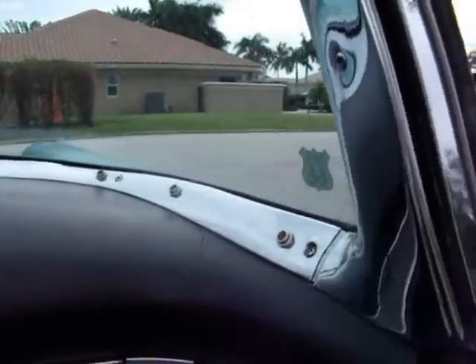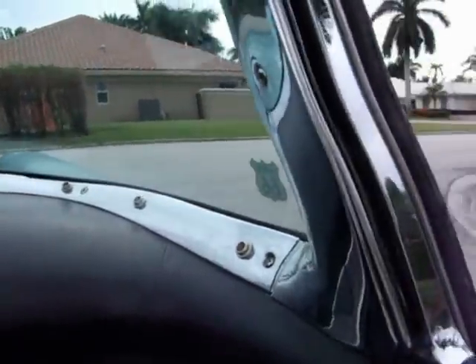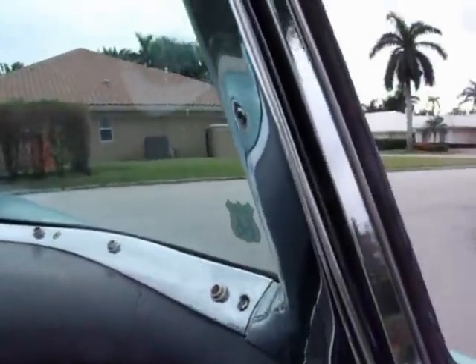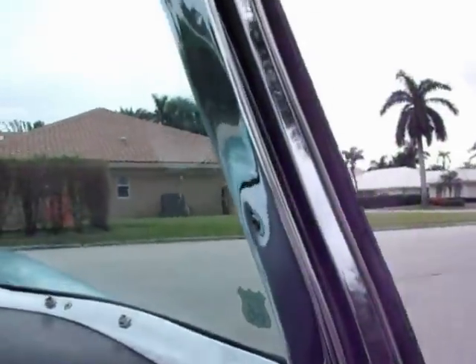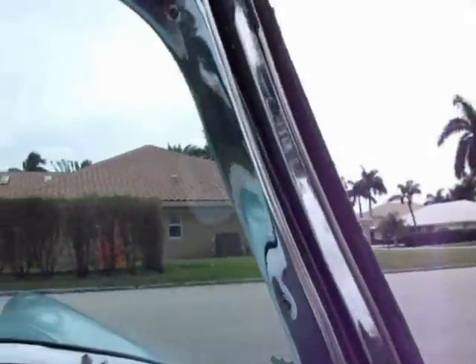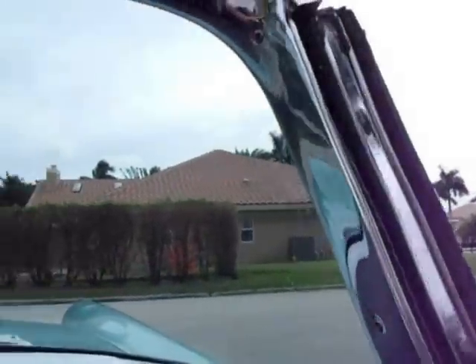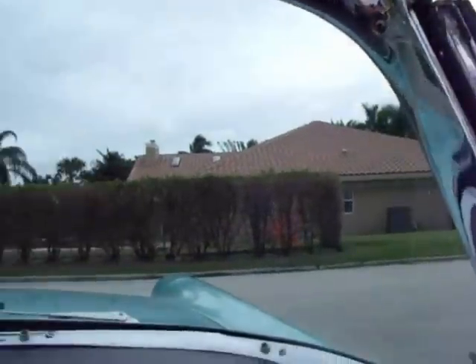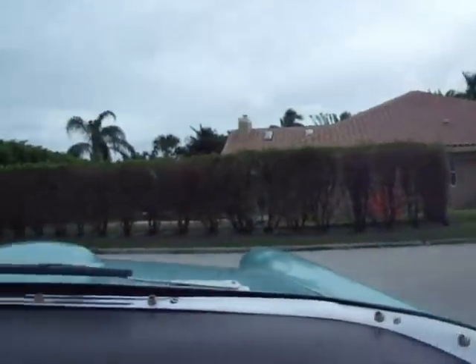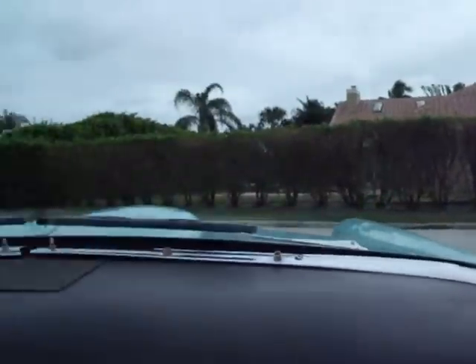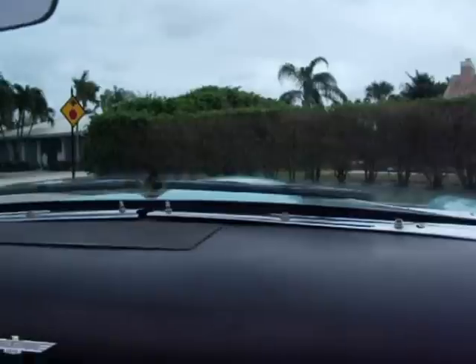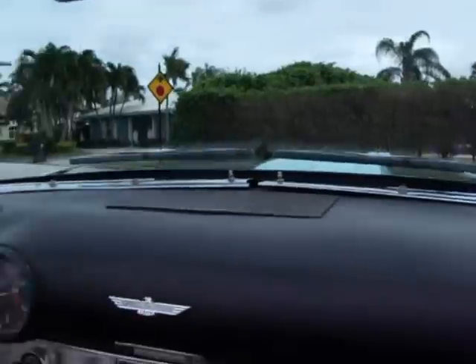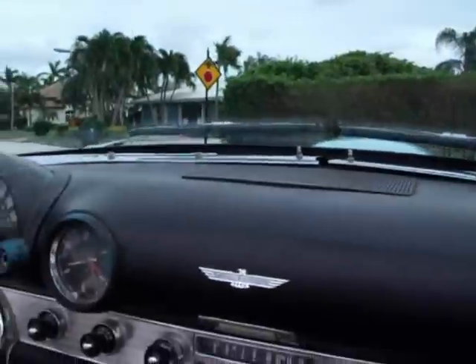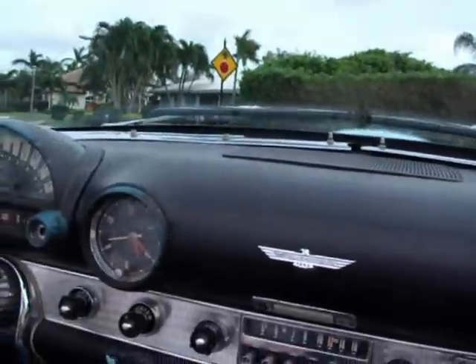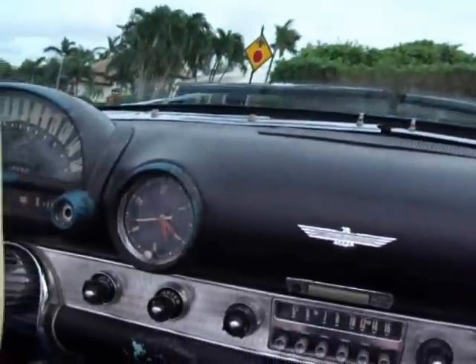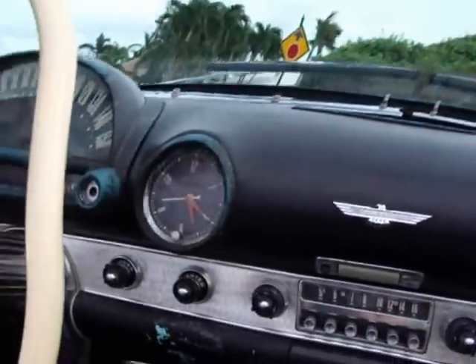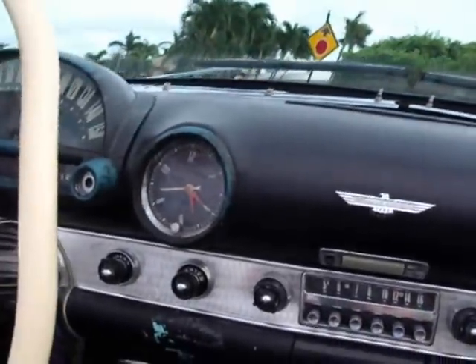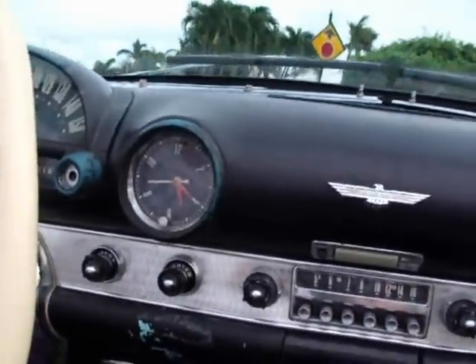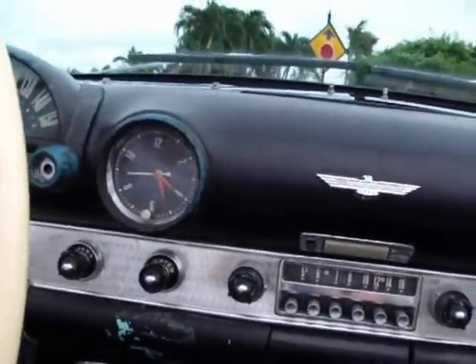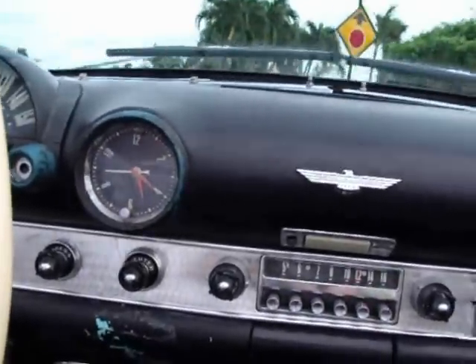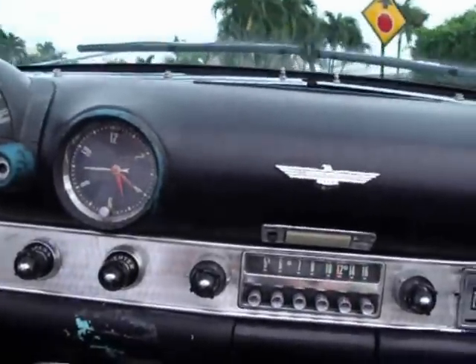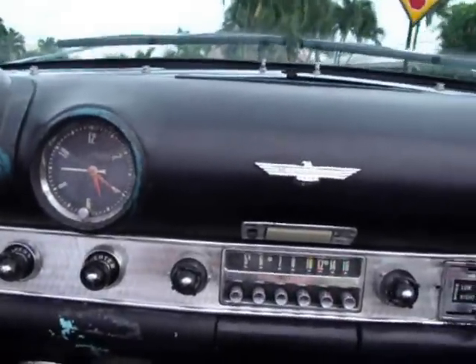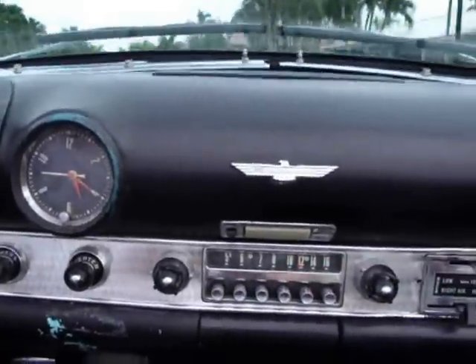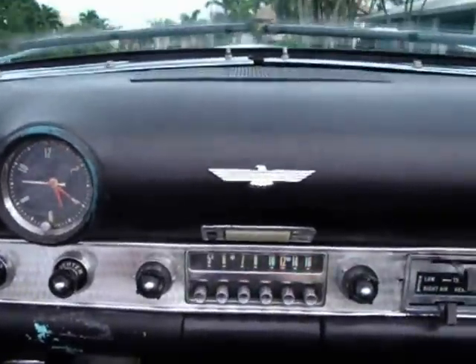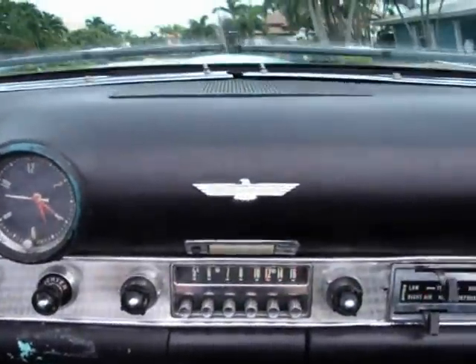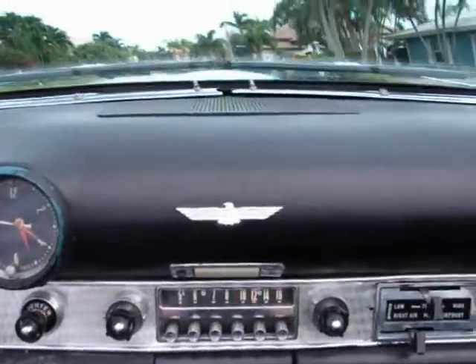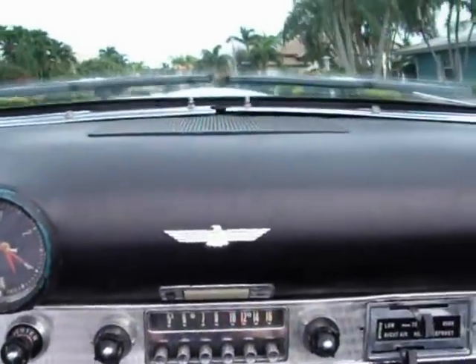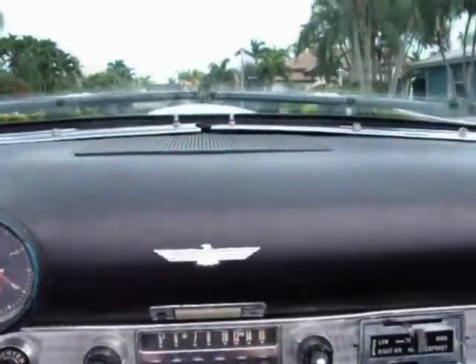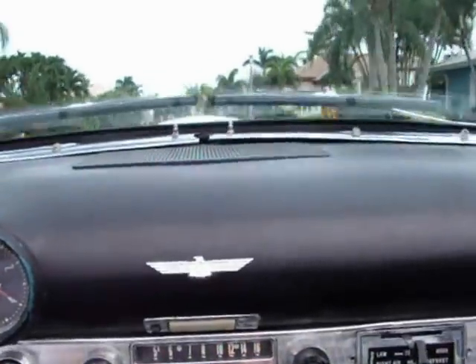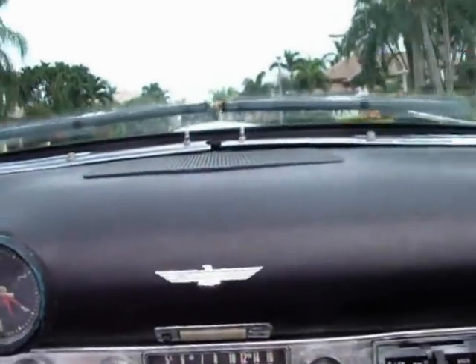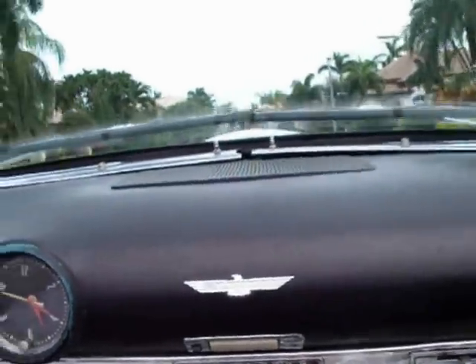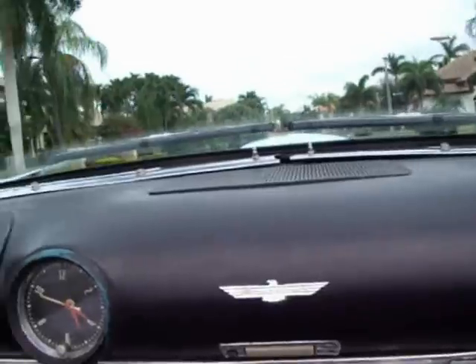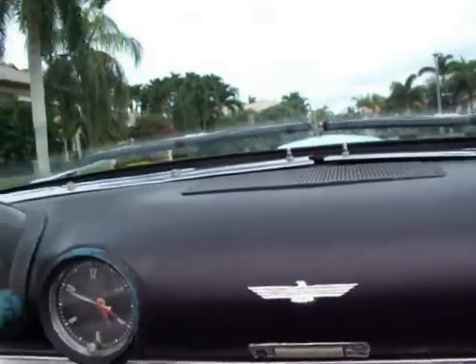It has a black soft top and a full tonneau cover that covers the complete cockpit. It's a running, driving car.